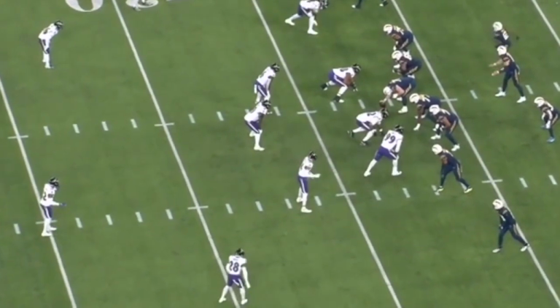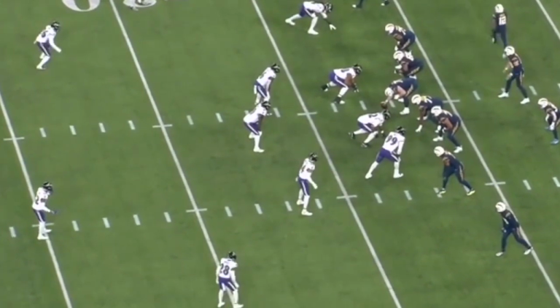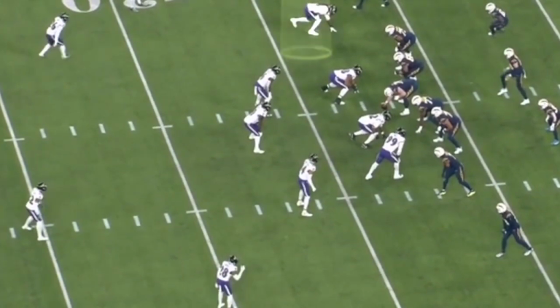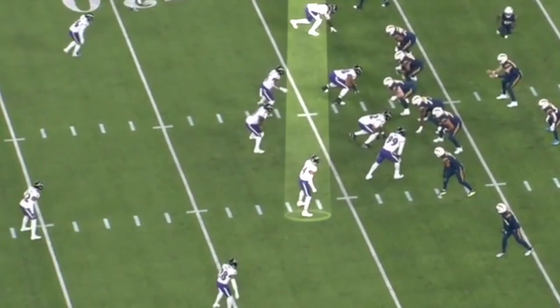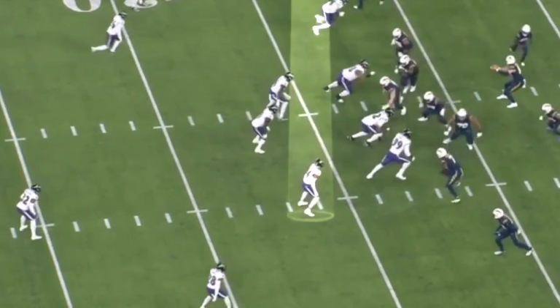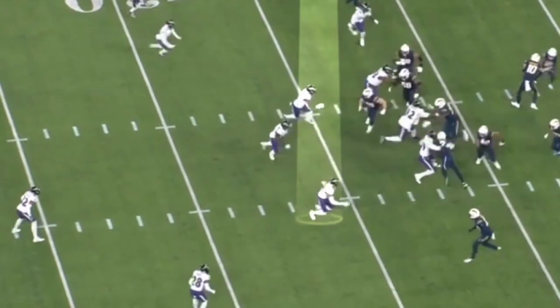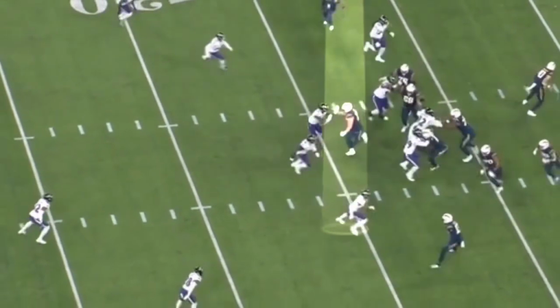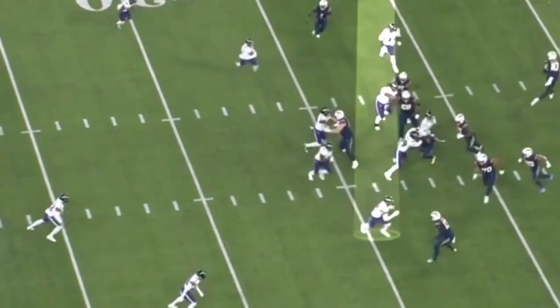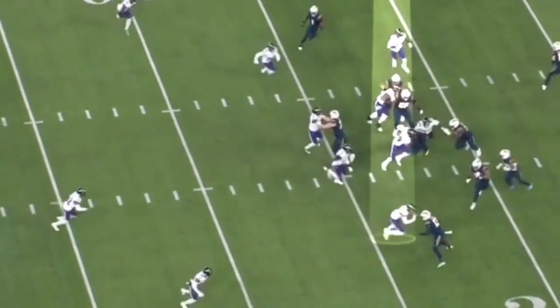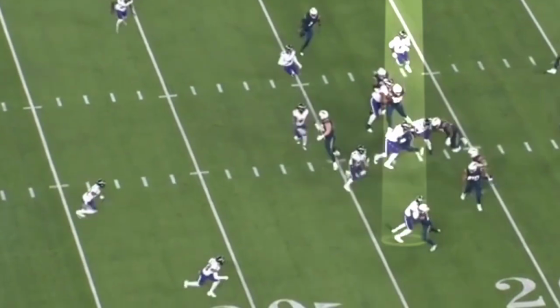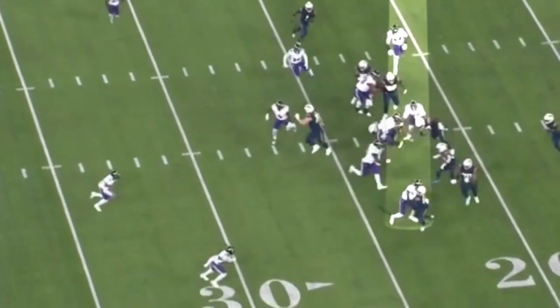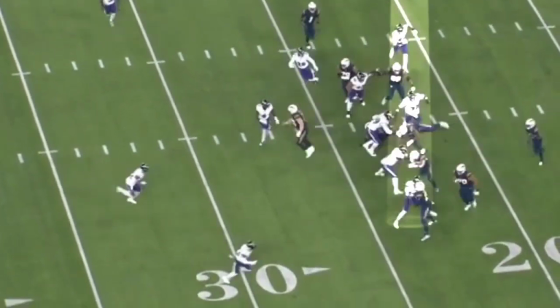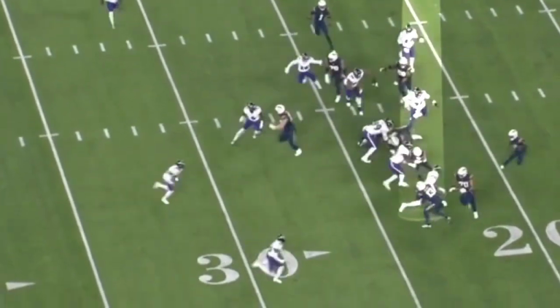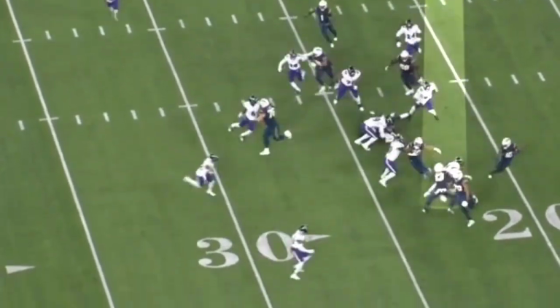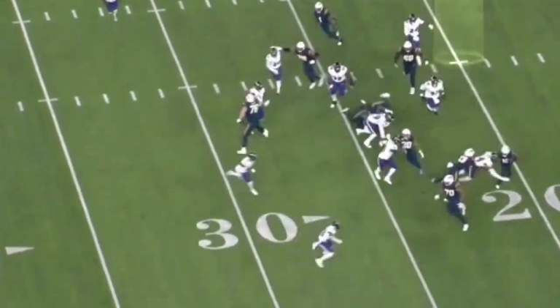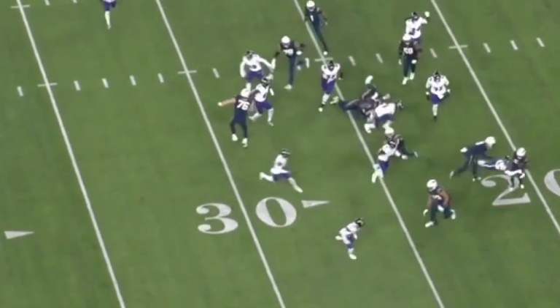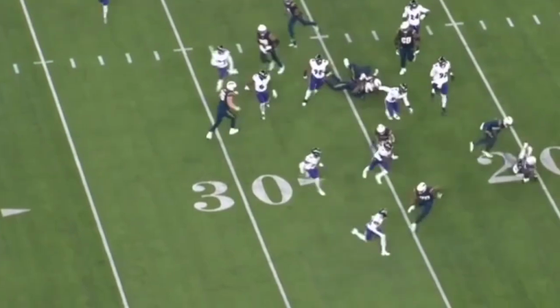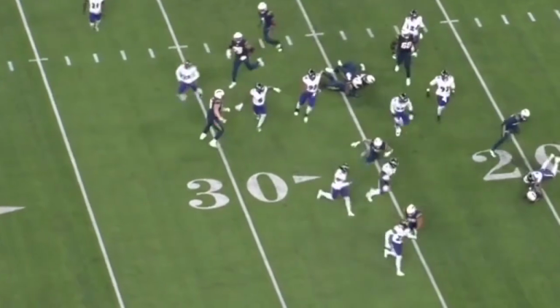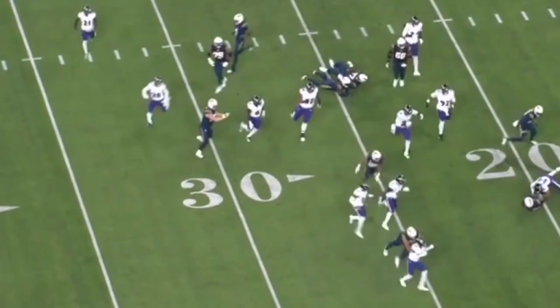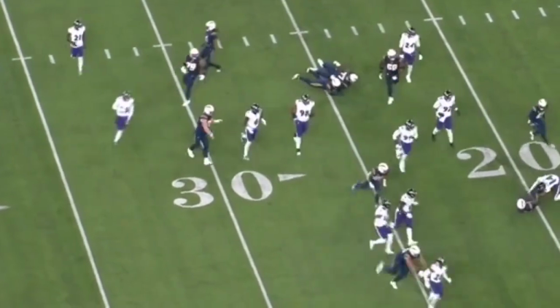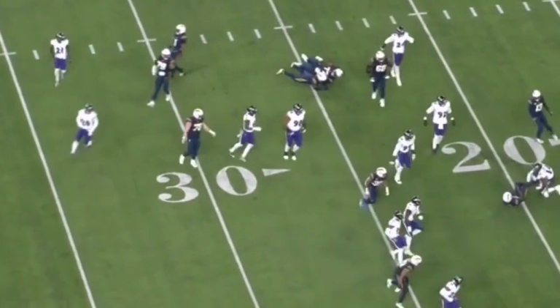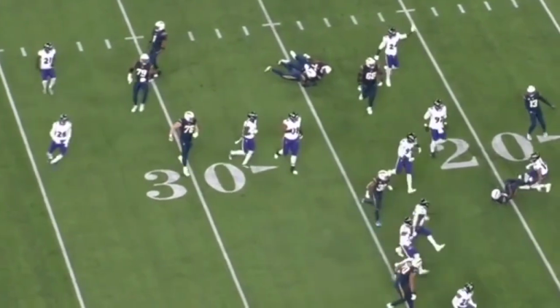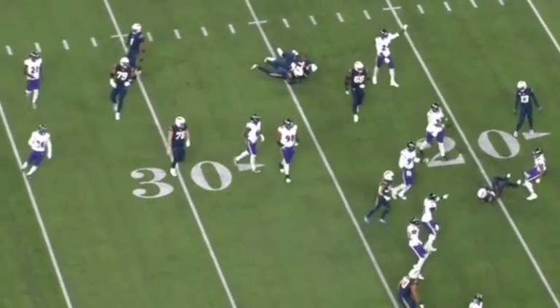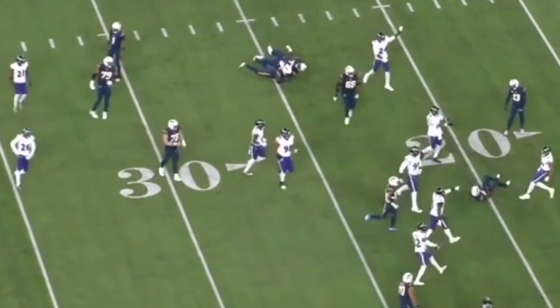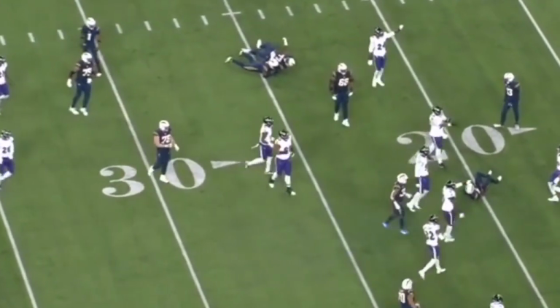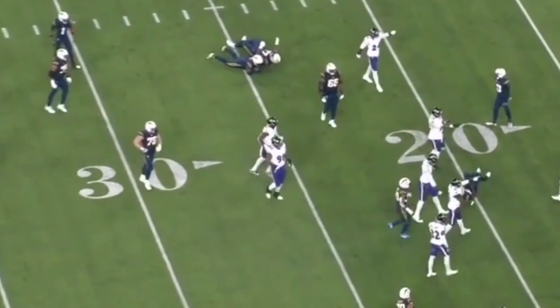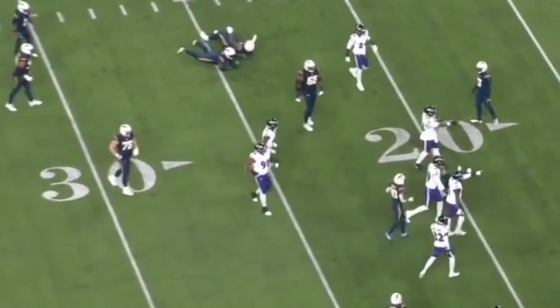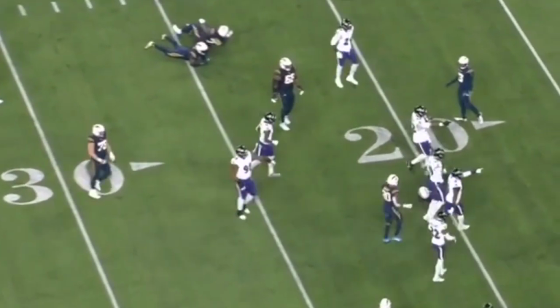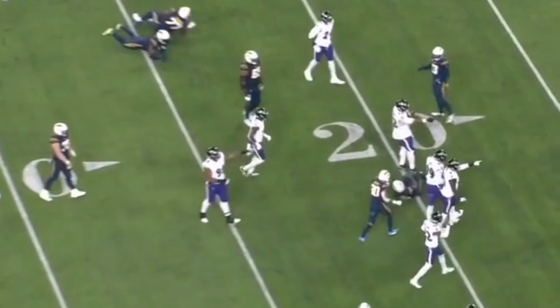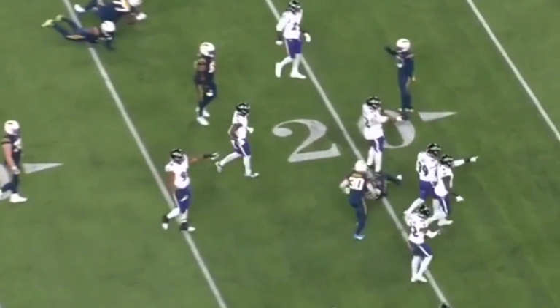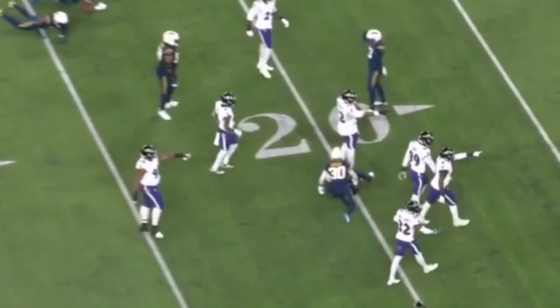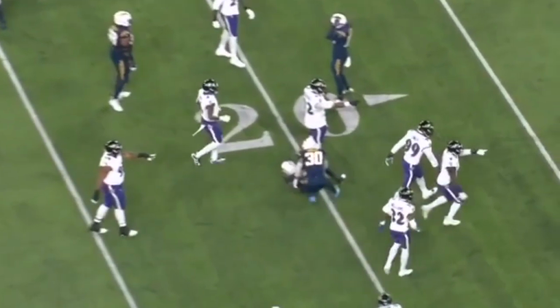This time the Chargers are going to try to crack him with the outside receiver and run a sweep at him. He sees the crack coming, stays square, is physical, pushes the block back, gets off it, and is able to wrap the ball carrier around the legs and gets a tackle for loss.